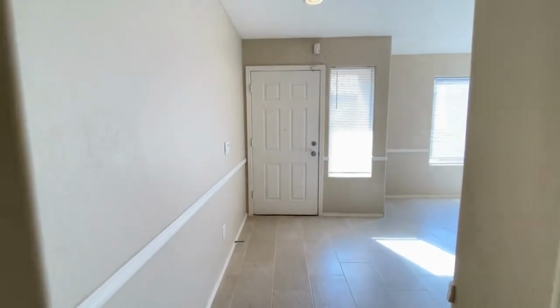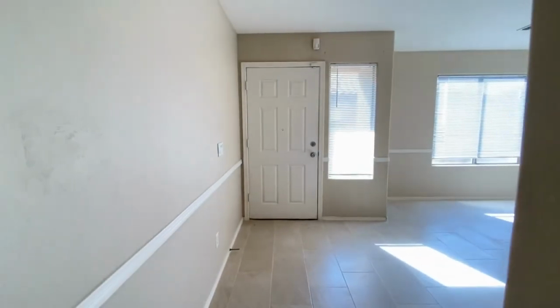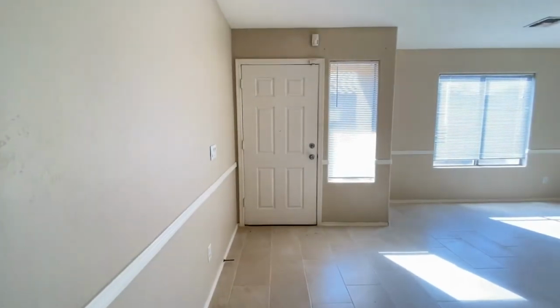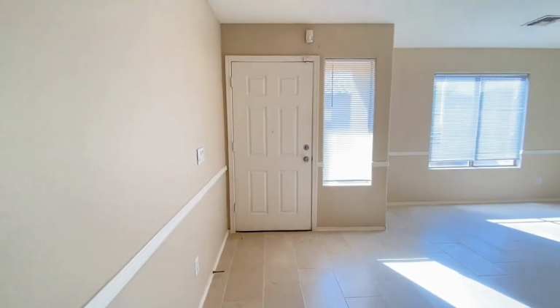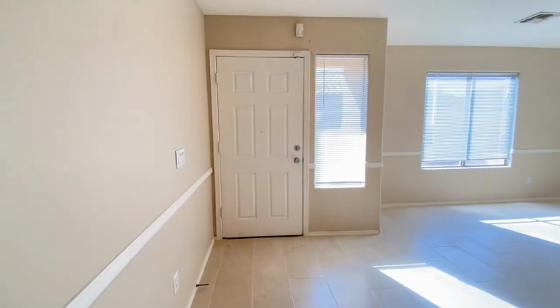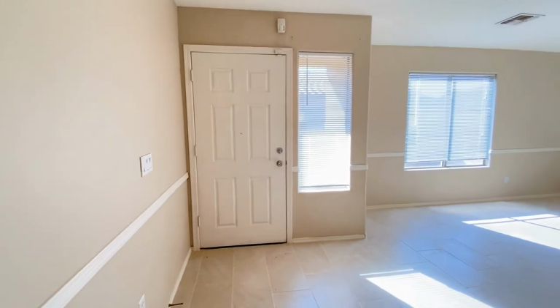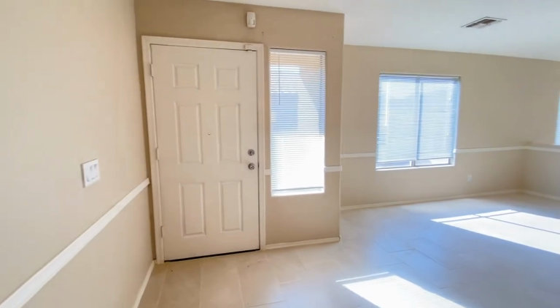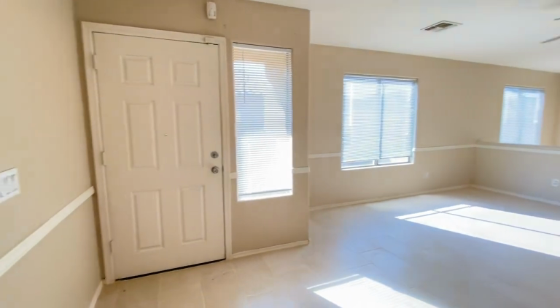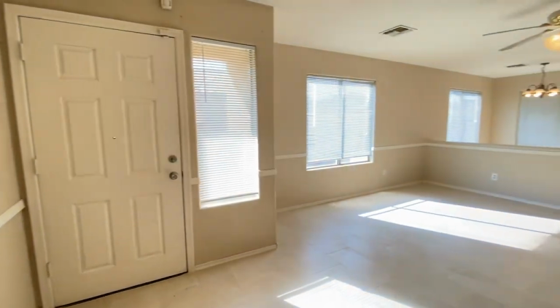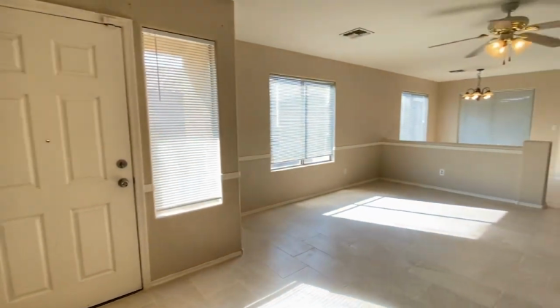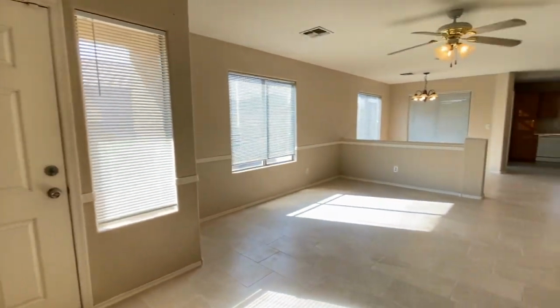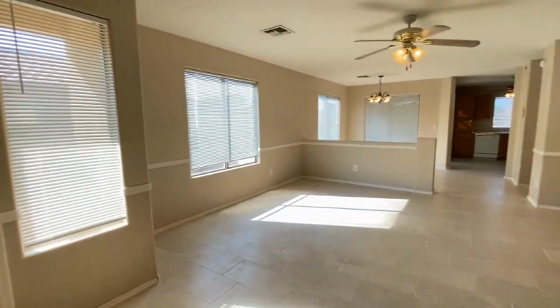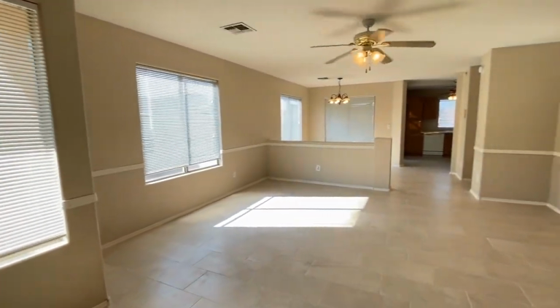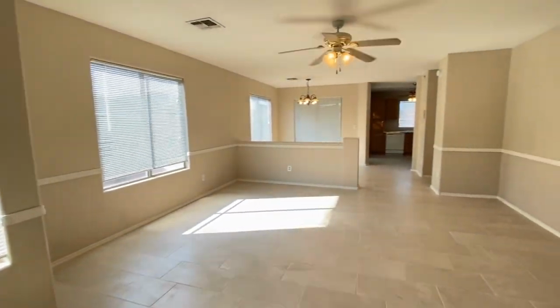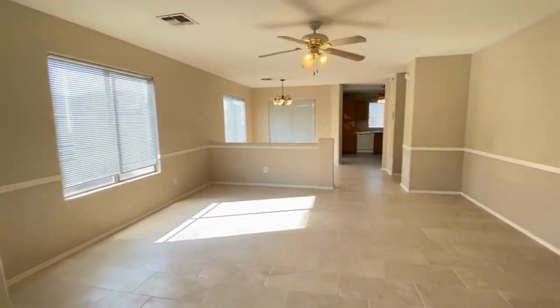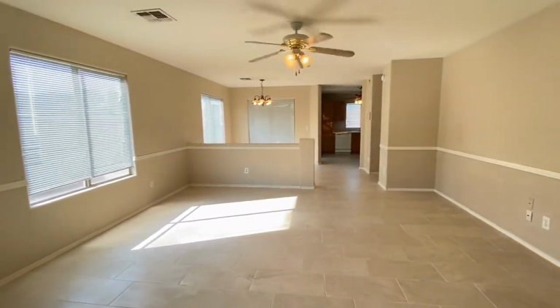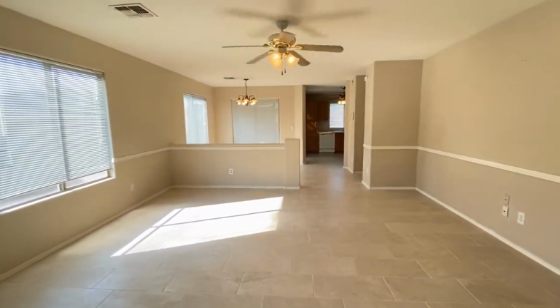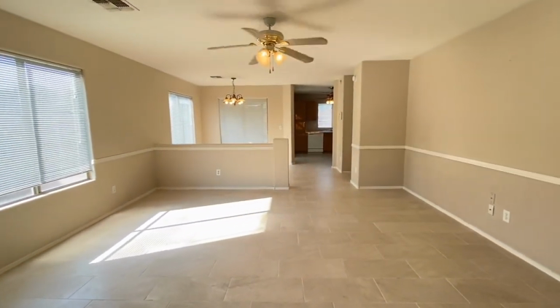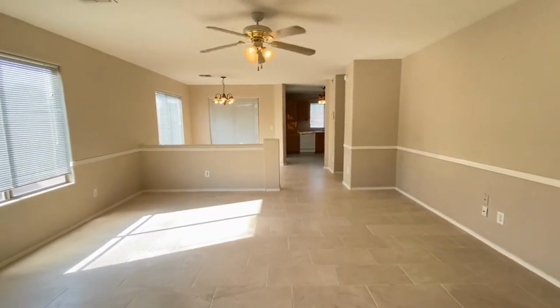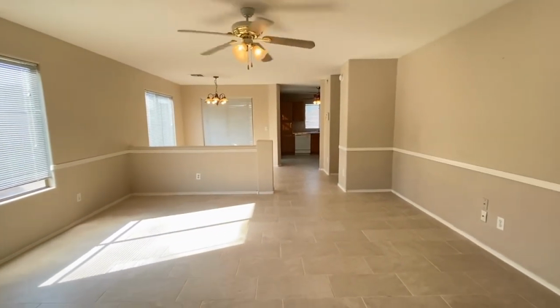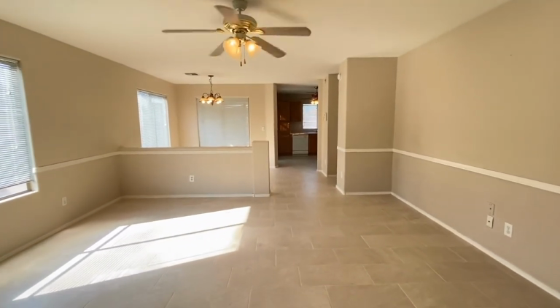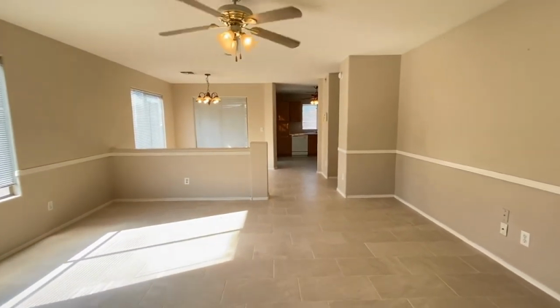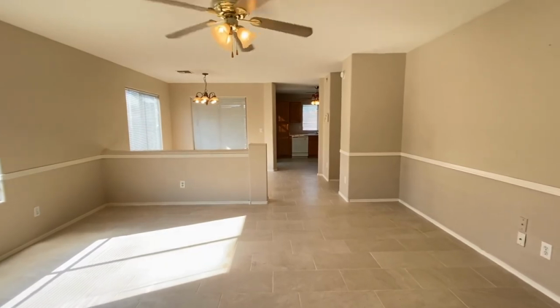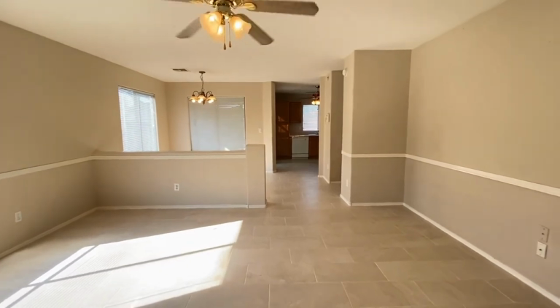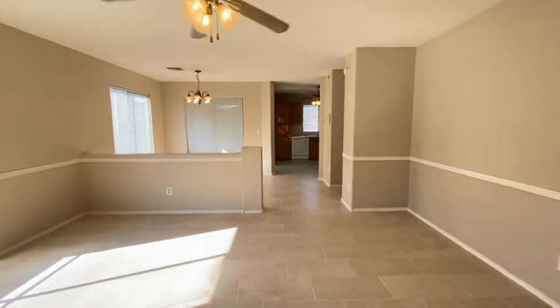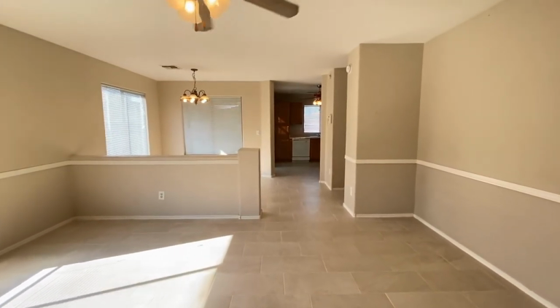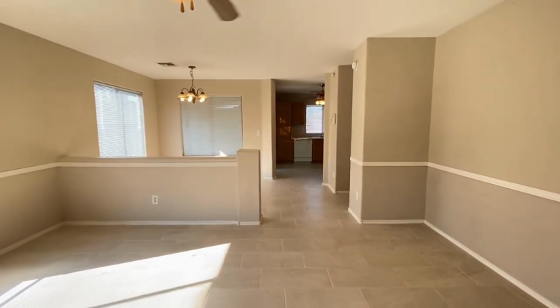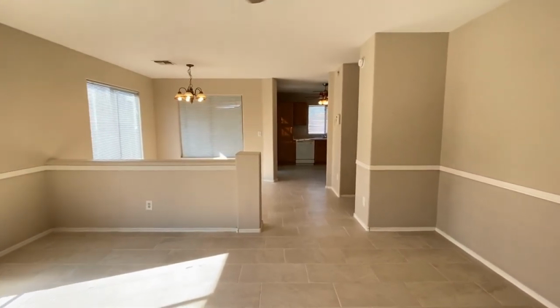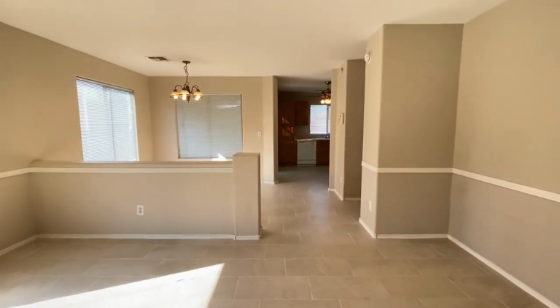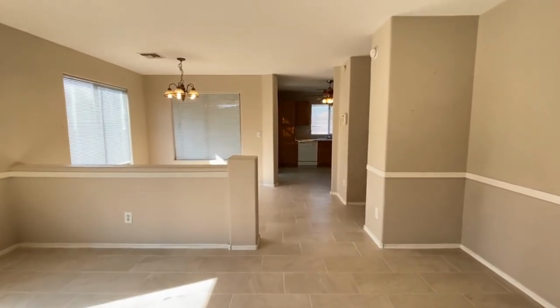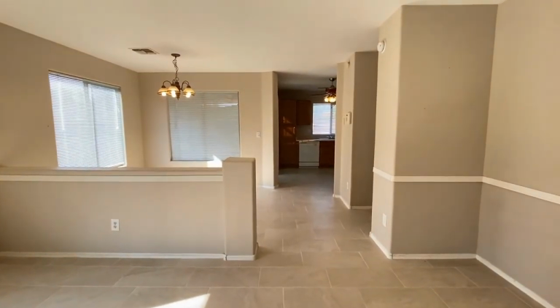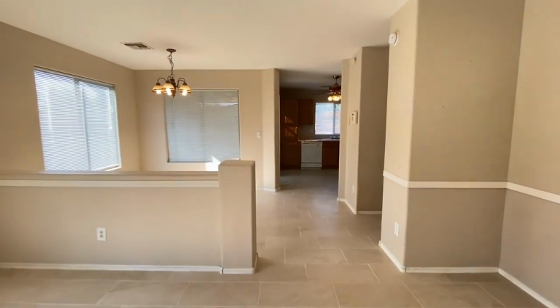Back into the entryway. Formal living area — ceiling fan, tile floor, good paint, tons of natural light.